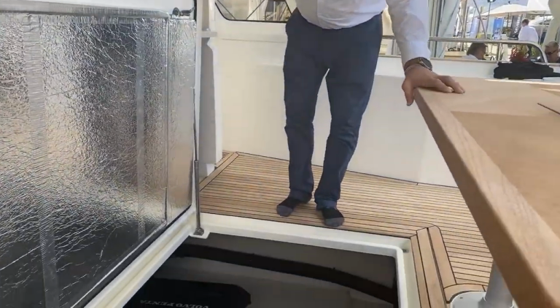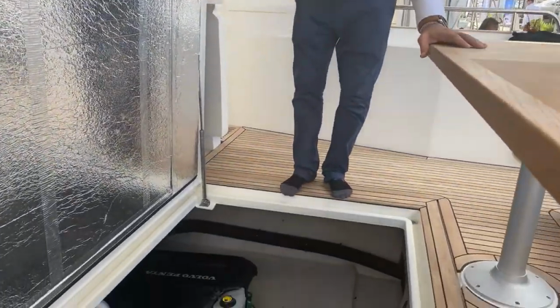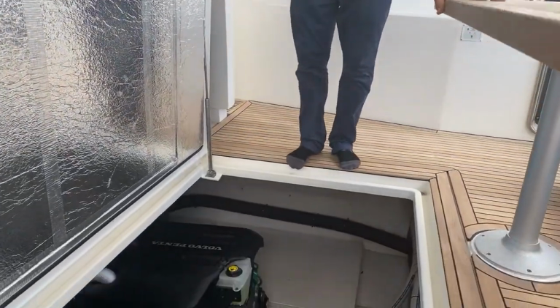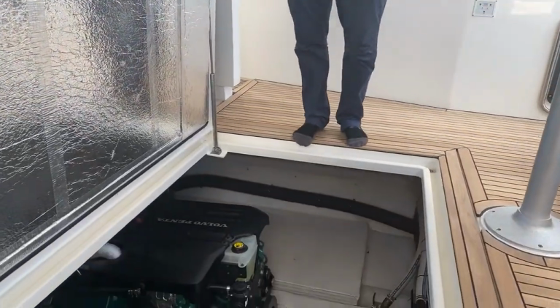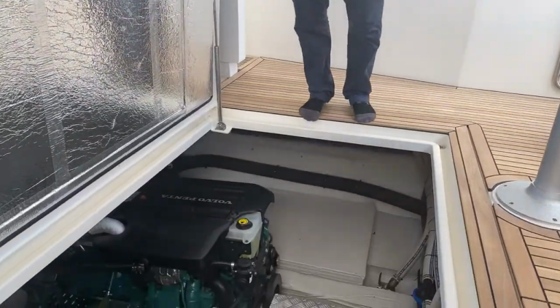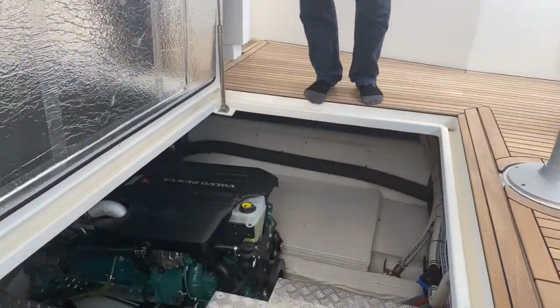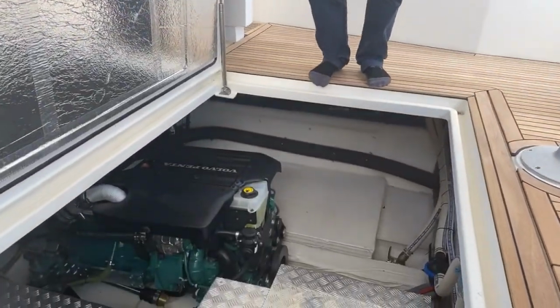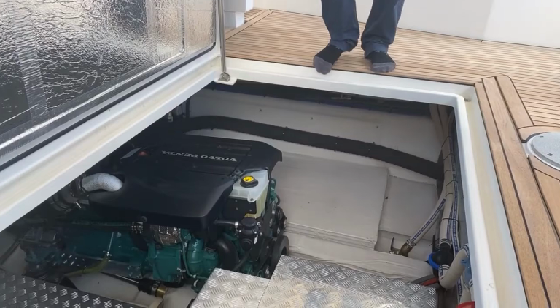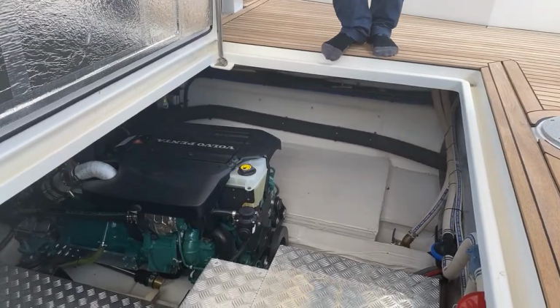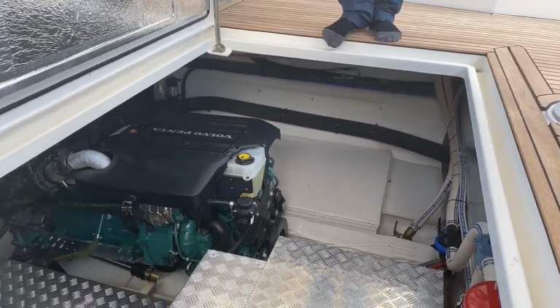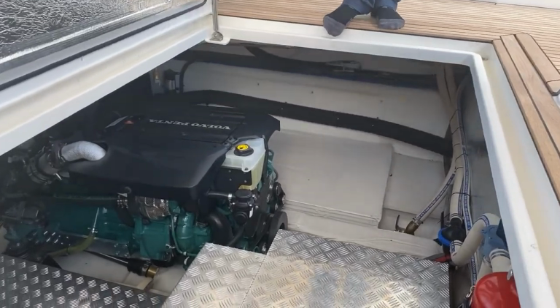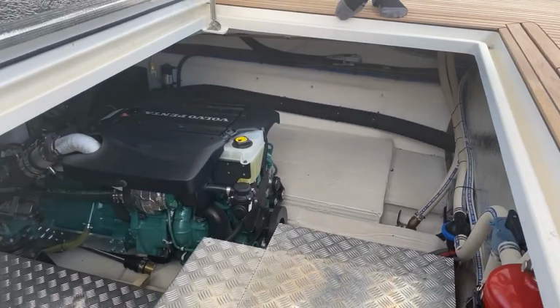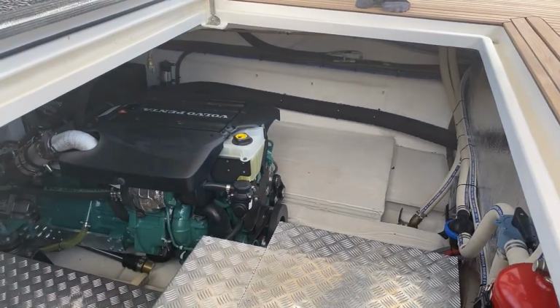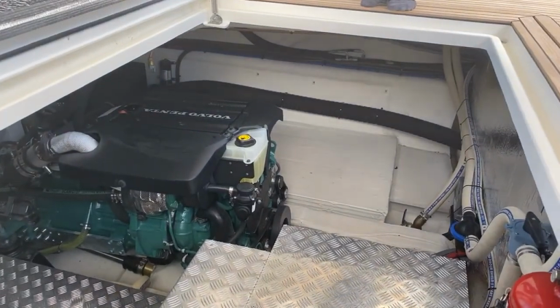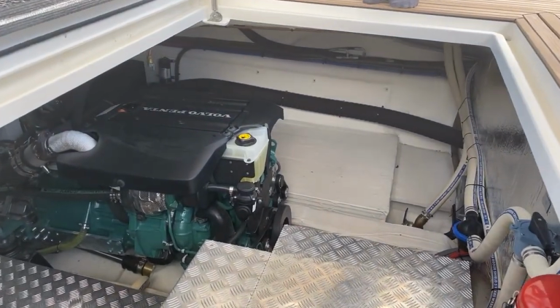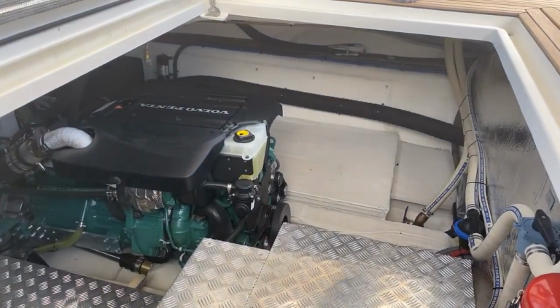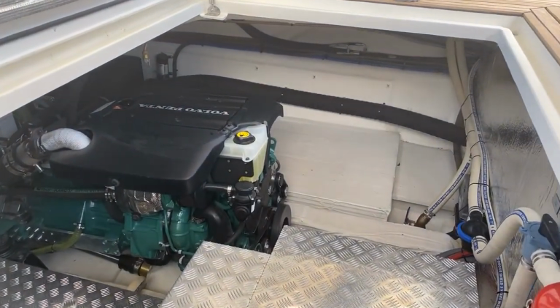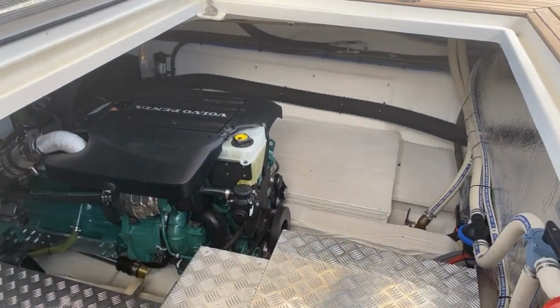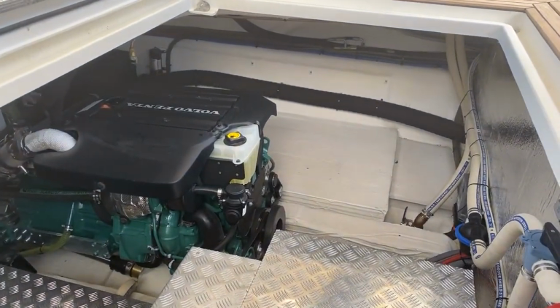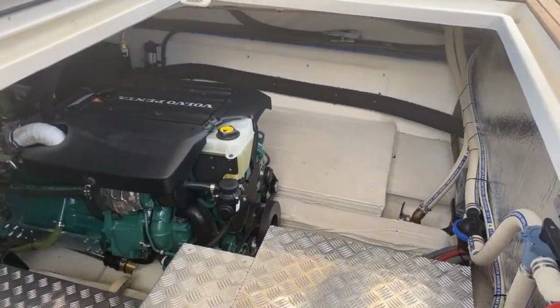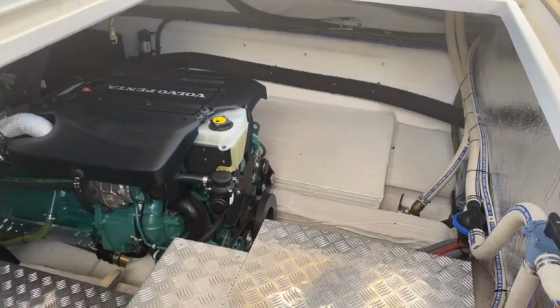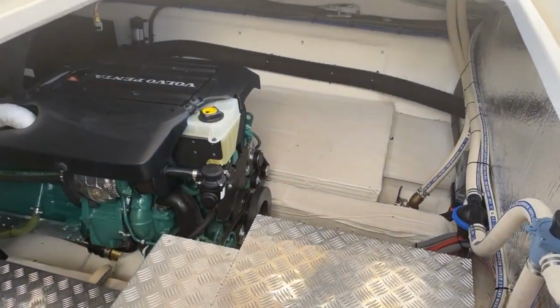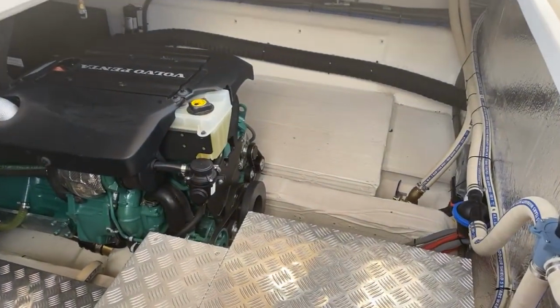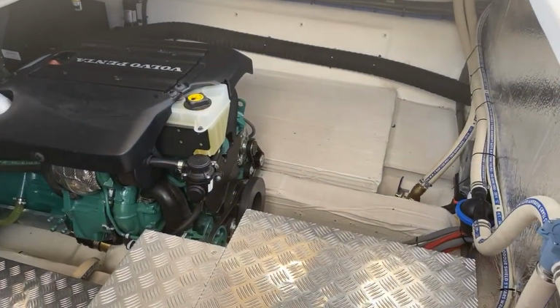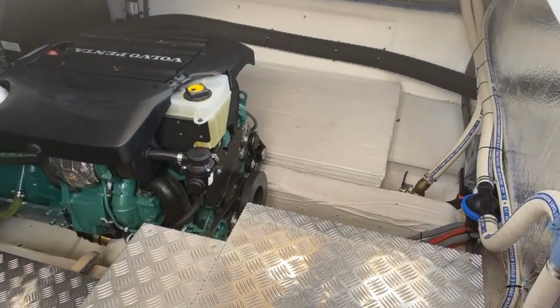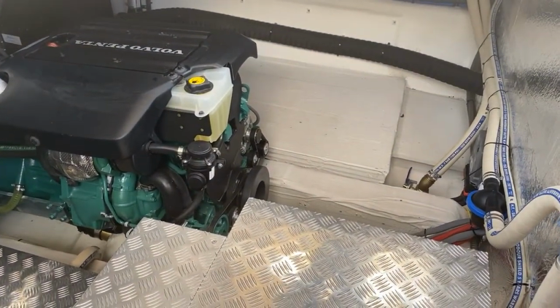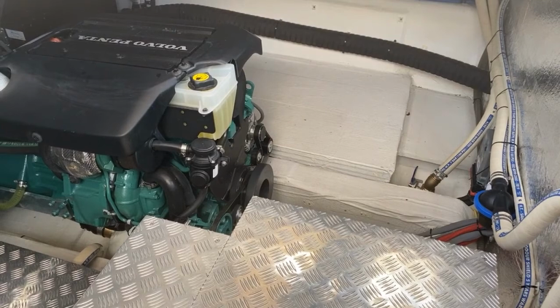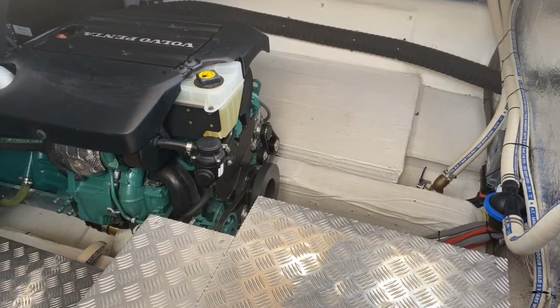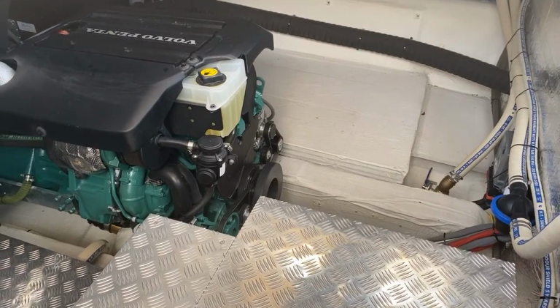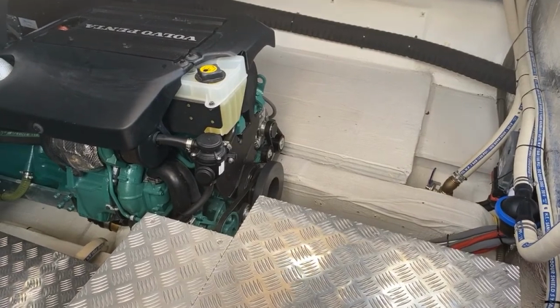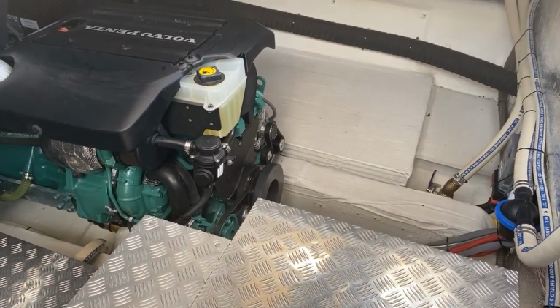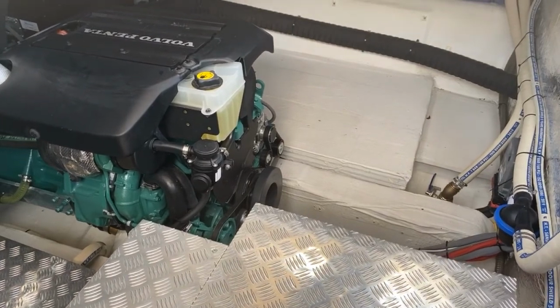Hello everybody, this is Dyson again with Yacht Sales International. Today we're getting a good look at the Green Line 48 engine room.